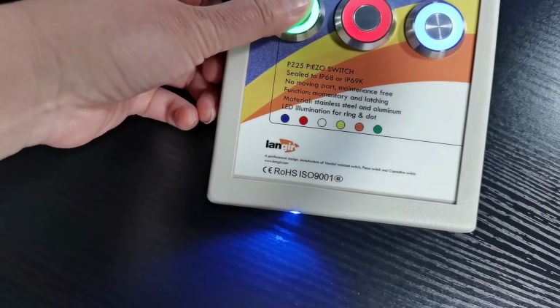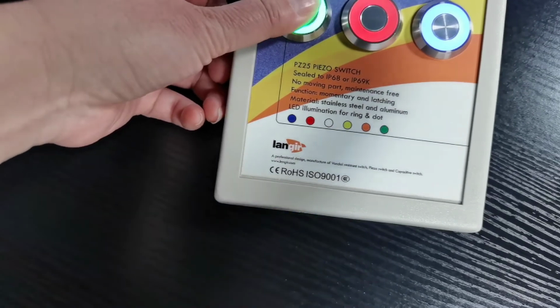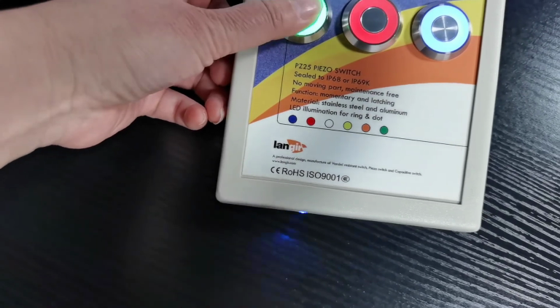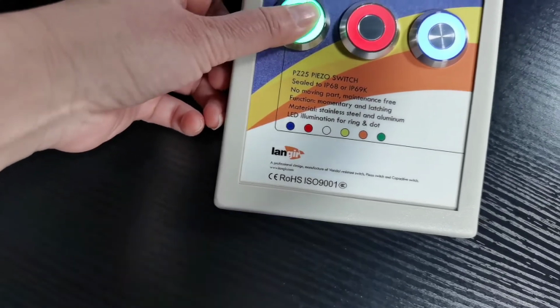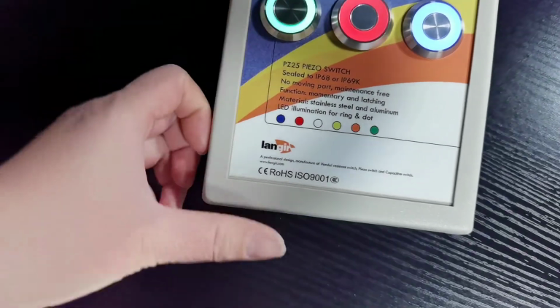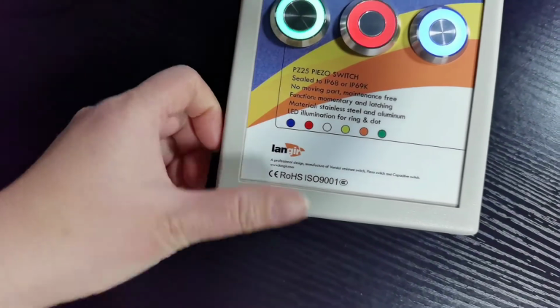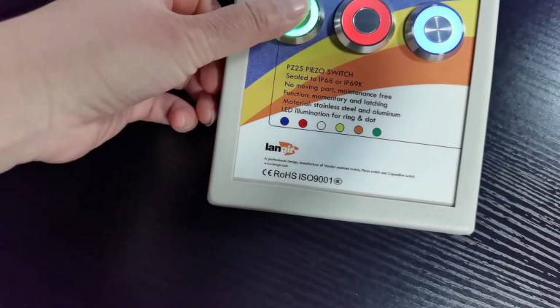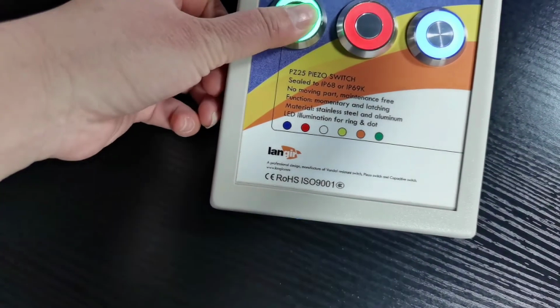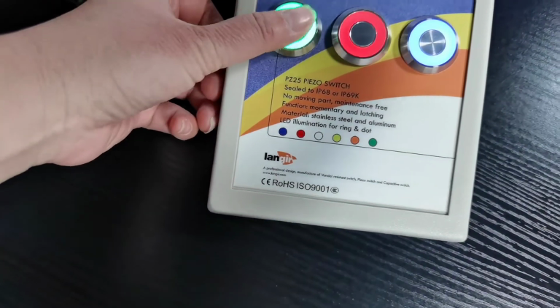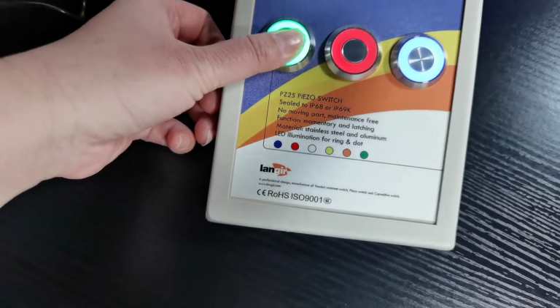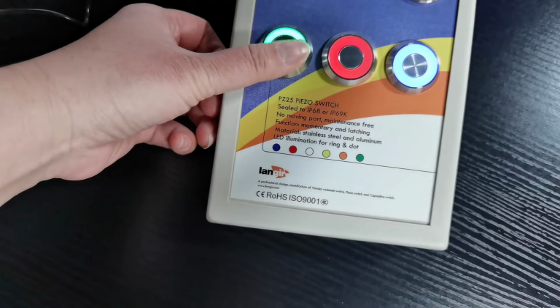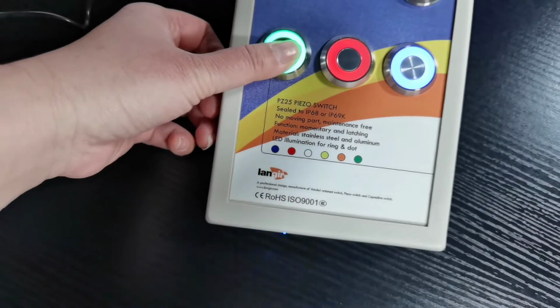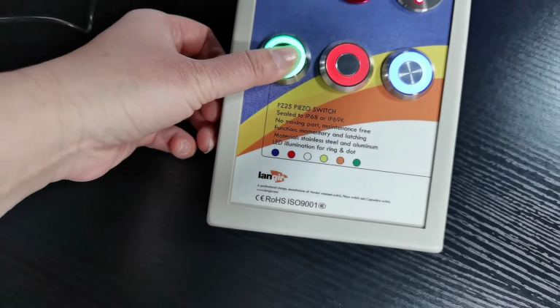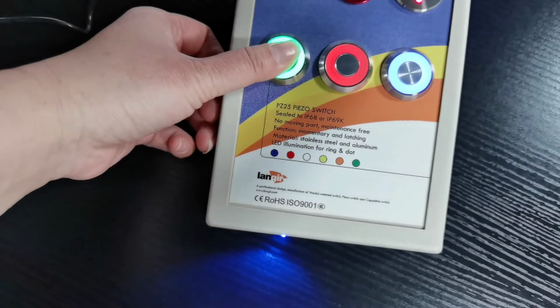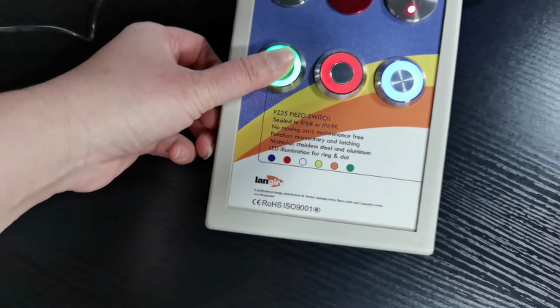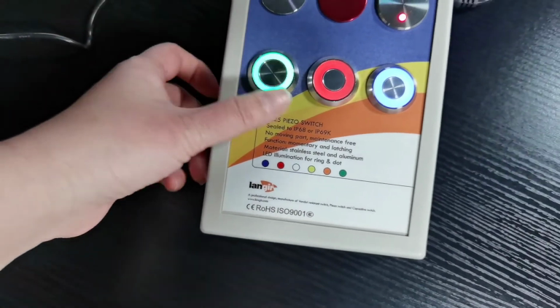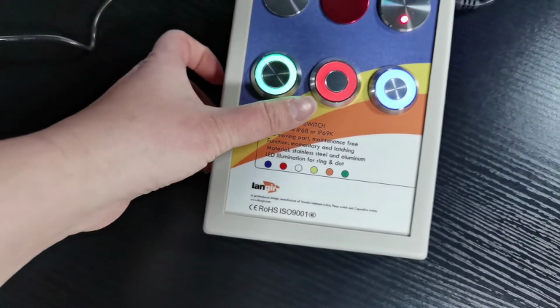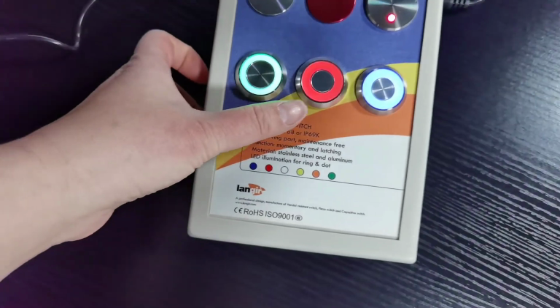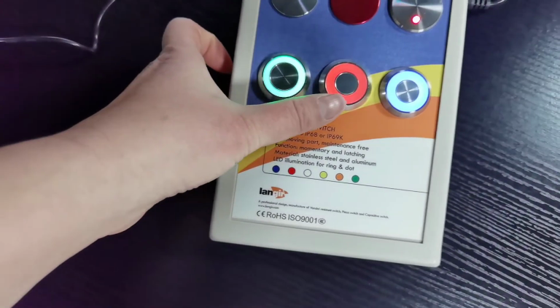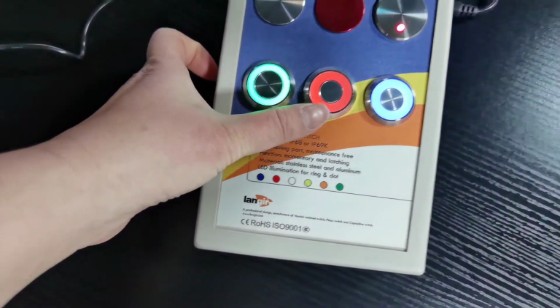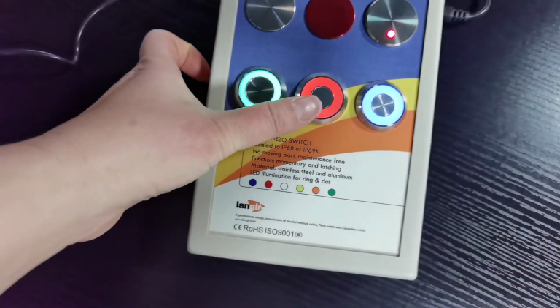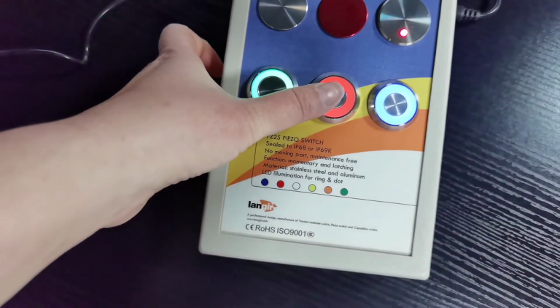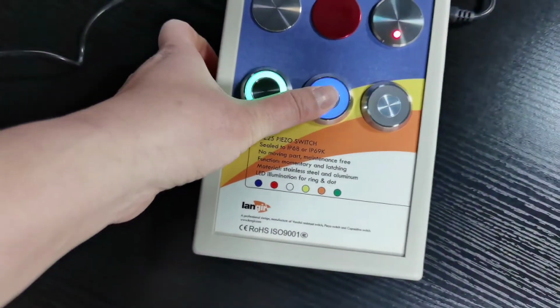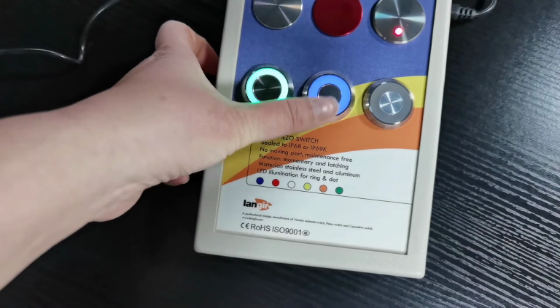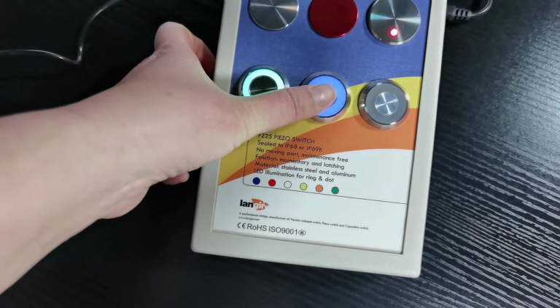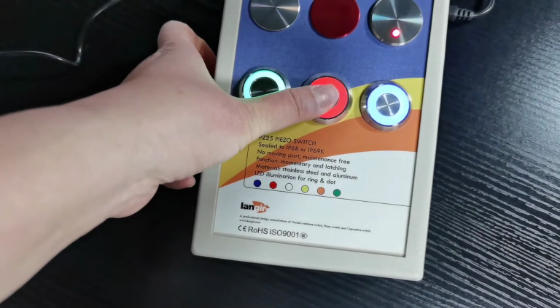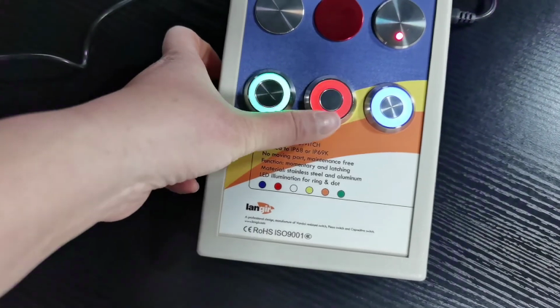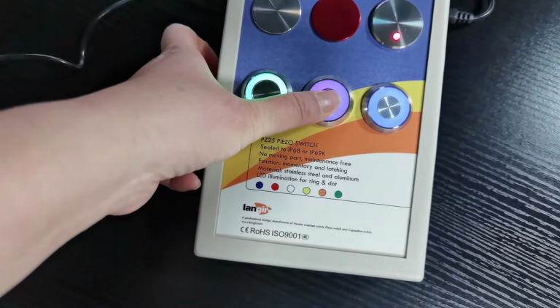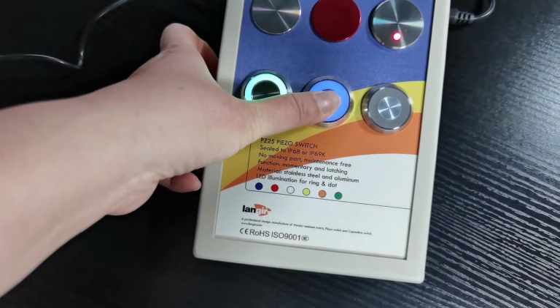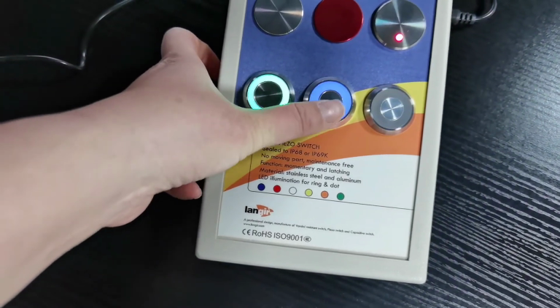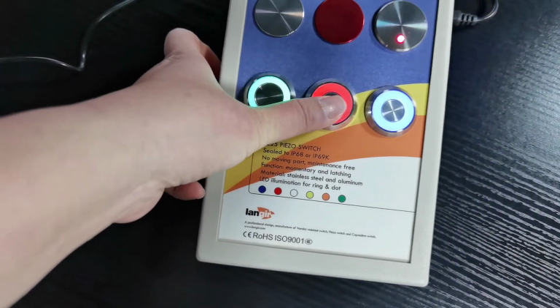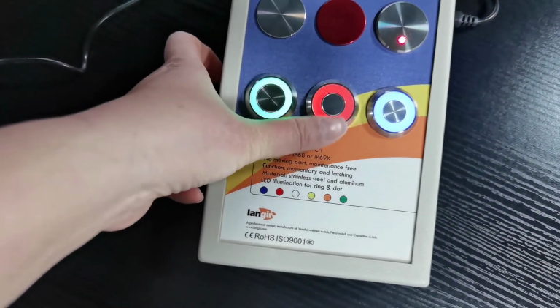For the latching function, you can see it stays on — it is locked.